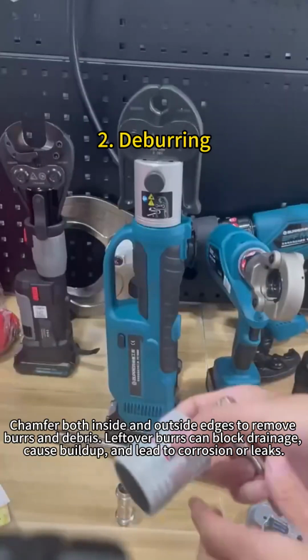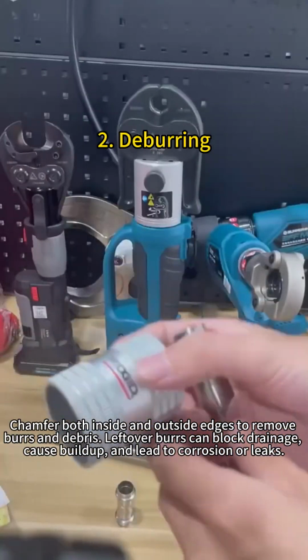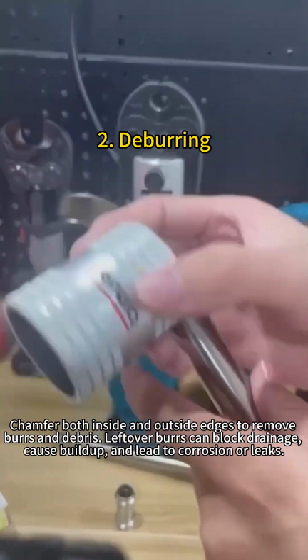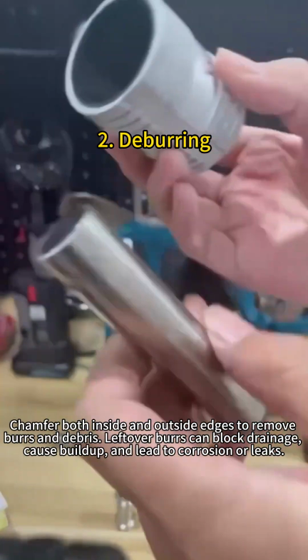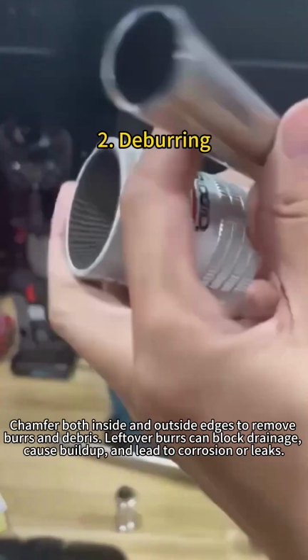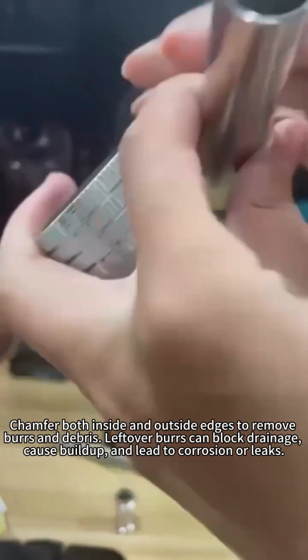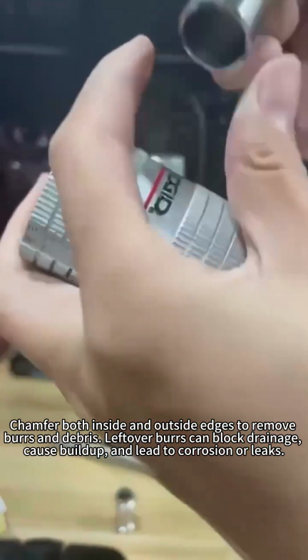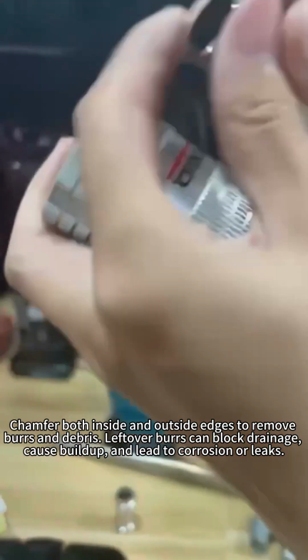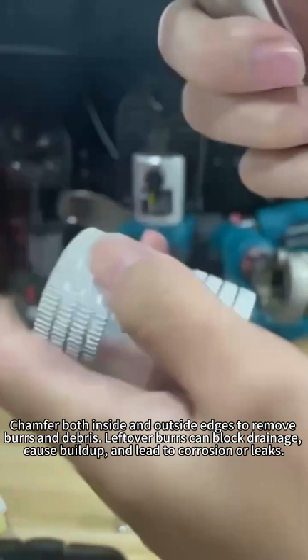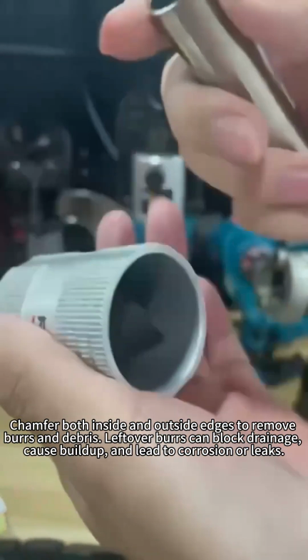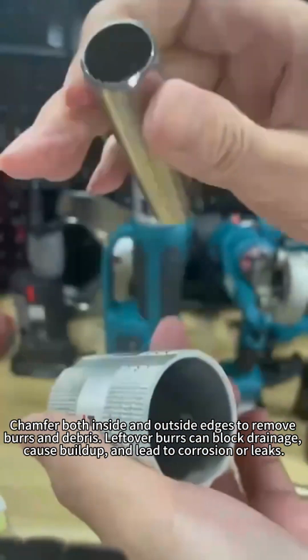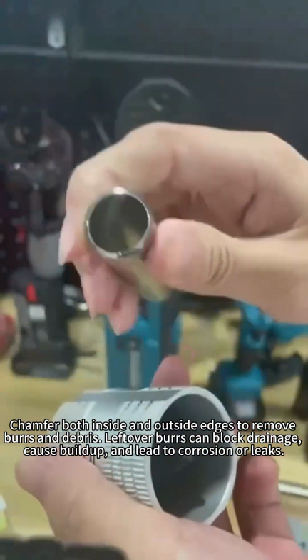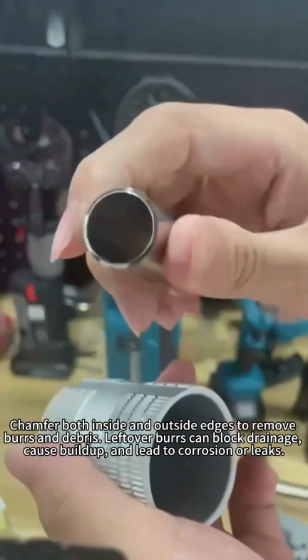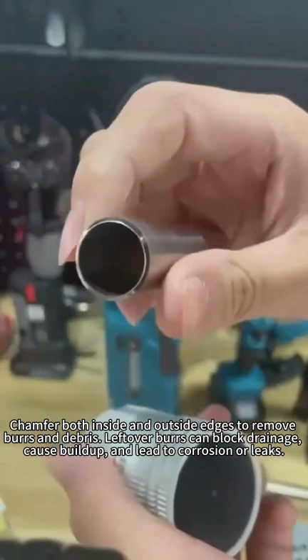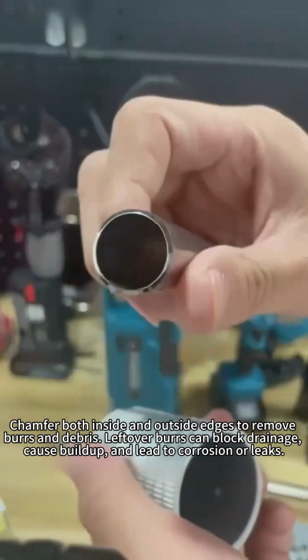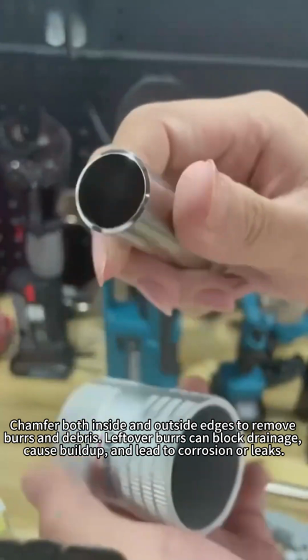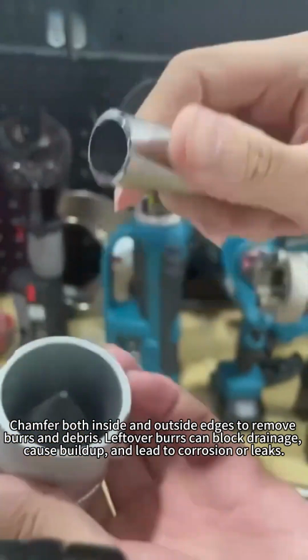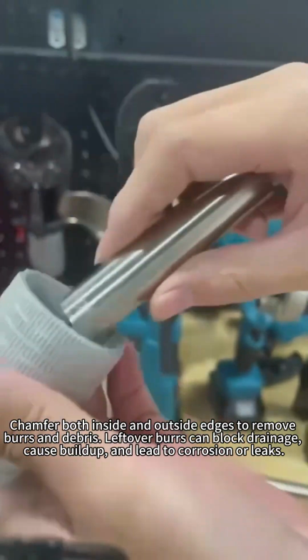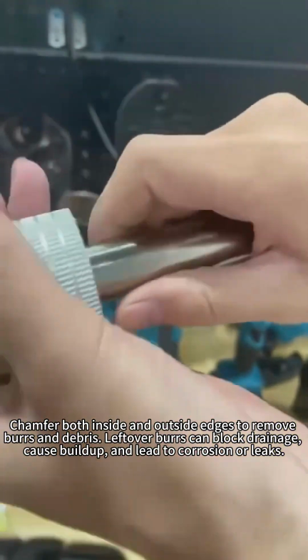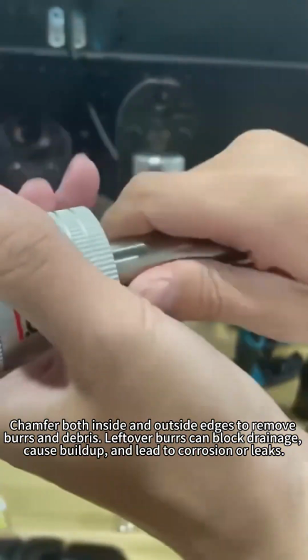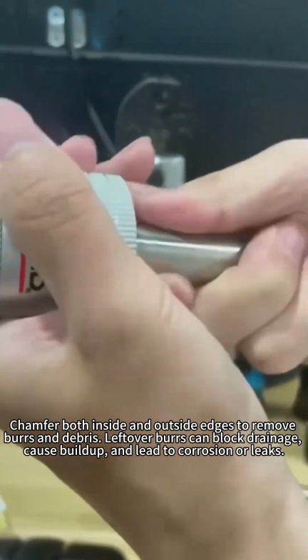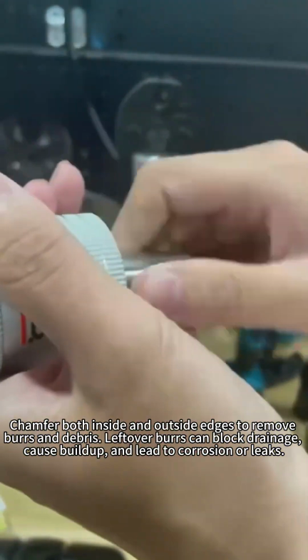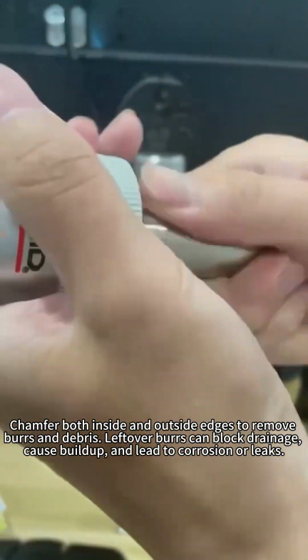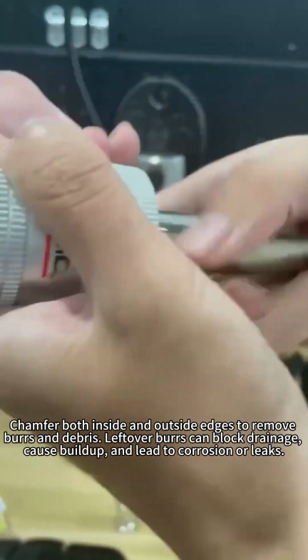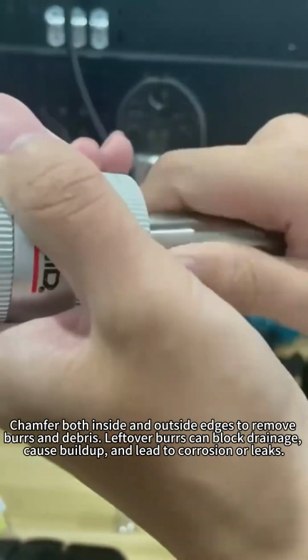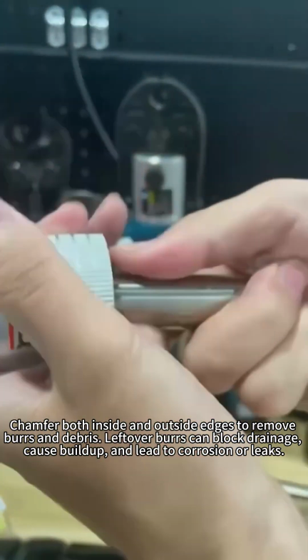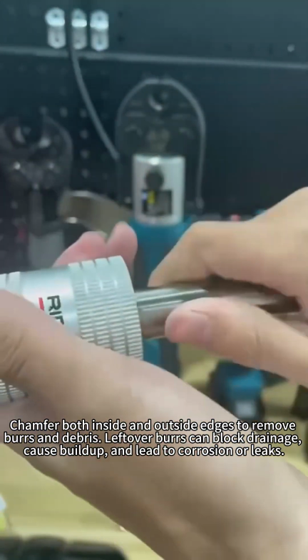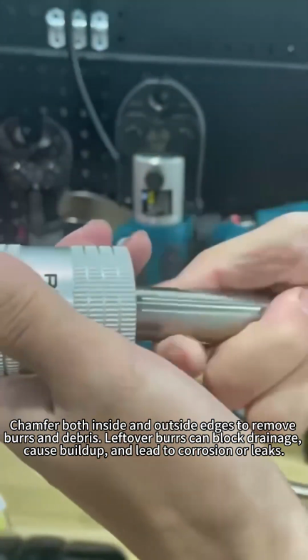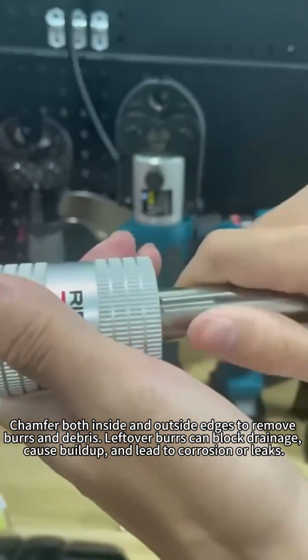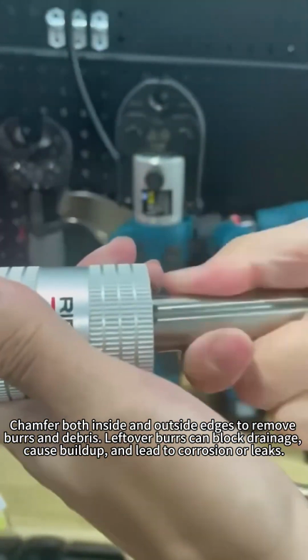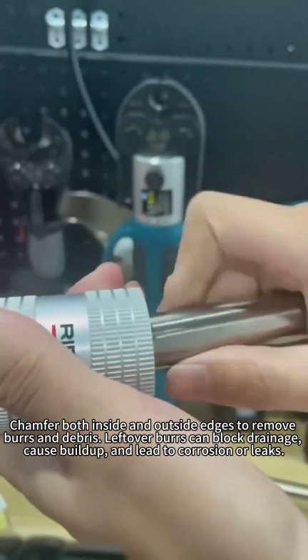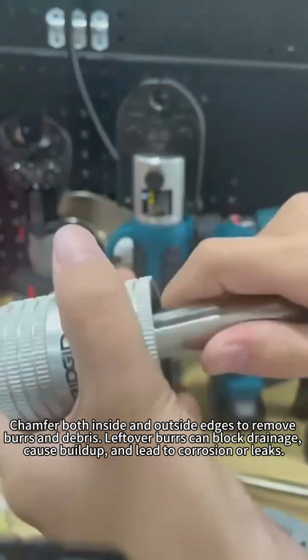Step 2: Deburring. Chamfer both inside and outside edges to remove burrs and debris. Leftover burrs can block drainage, cause buildup, and lead to corrosion or leaks.